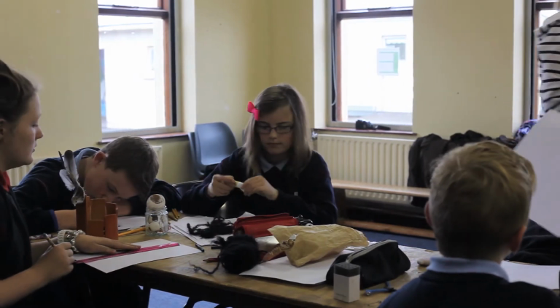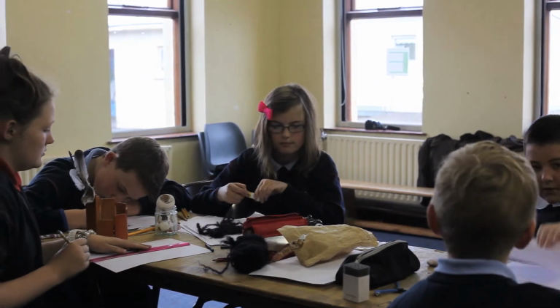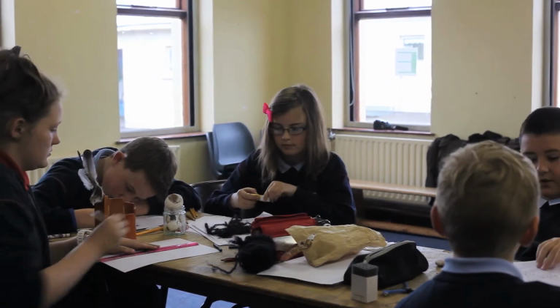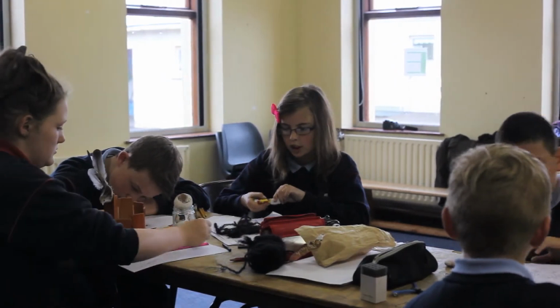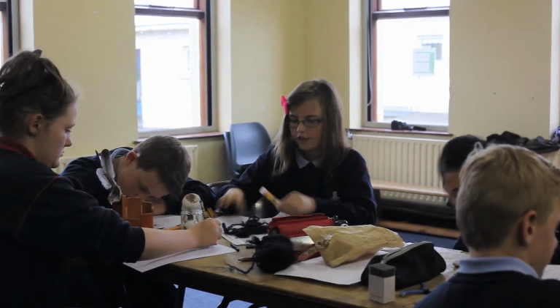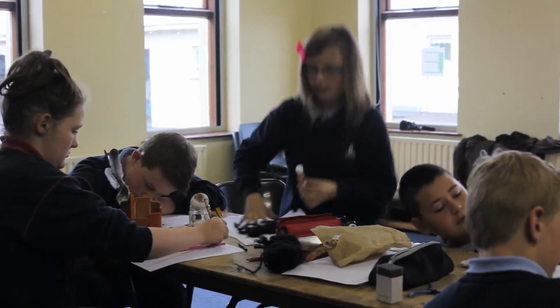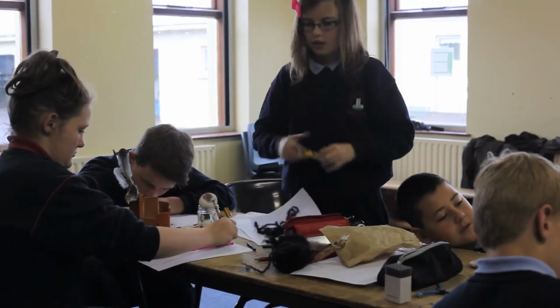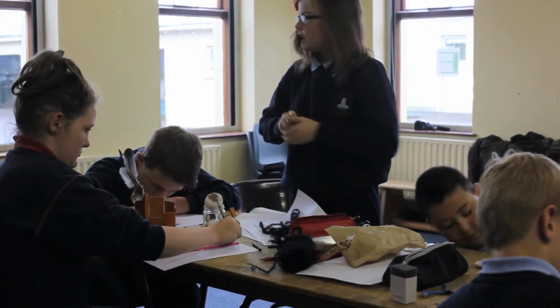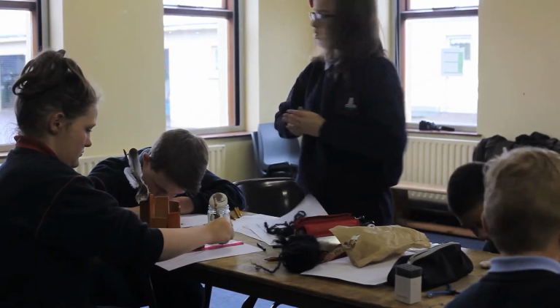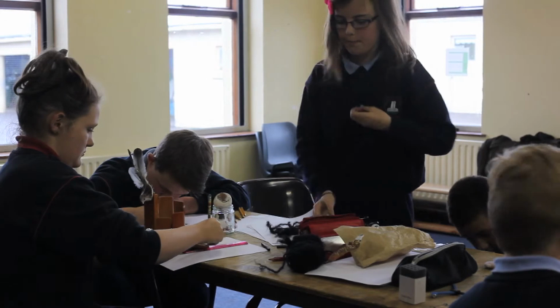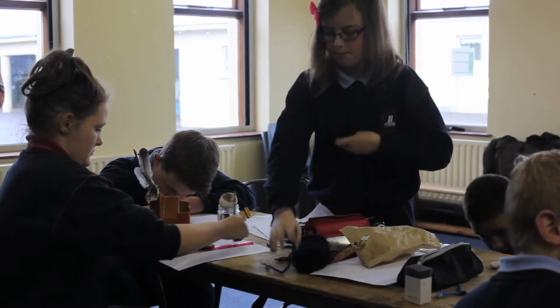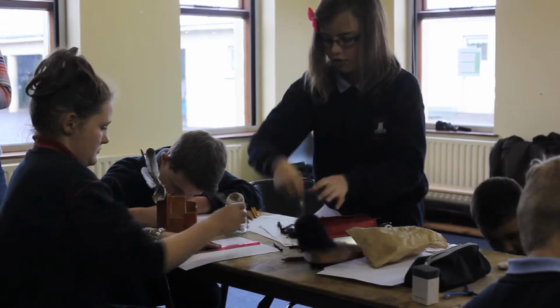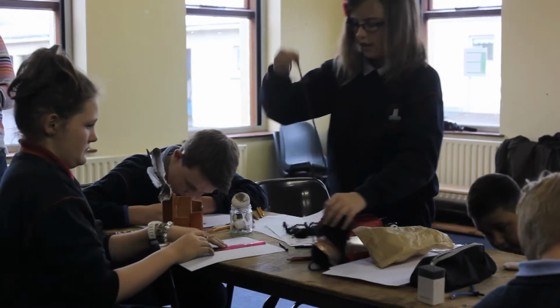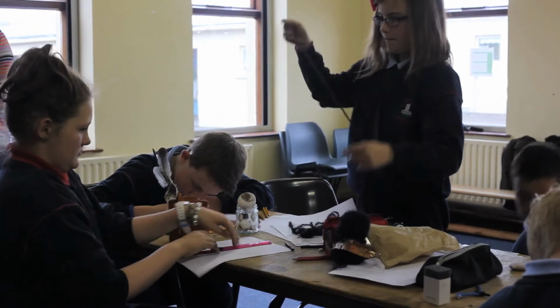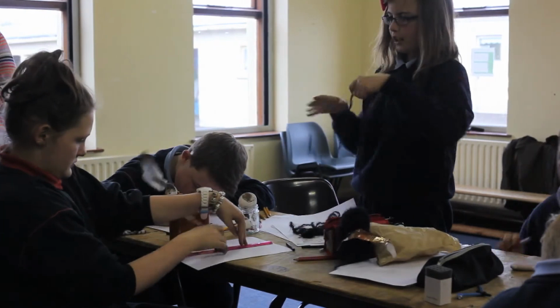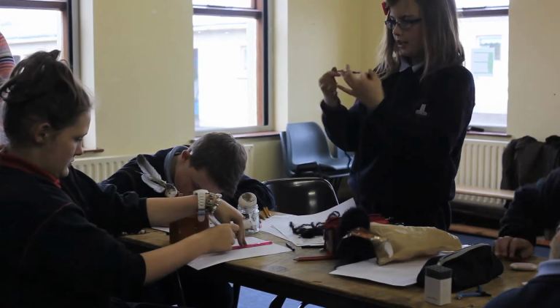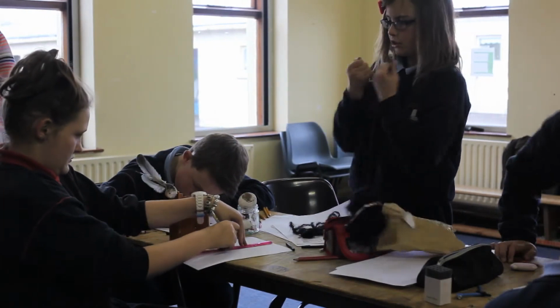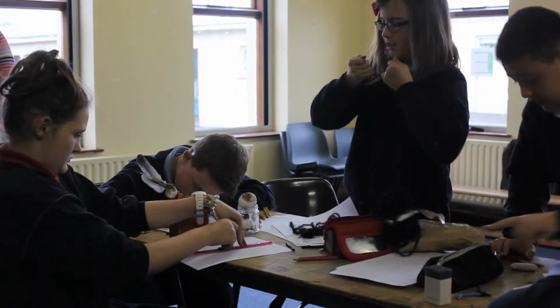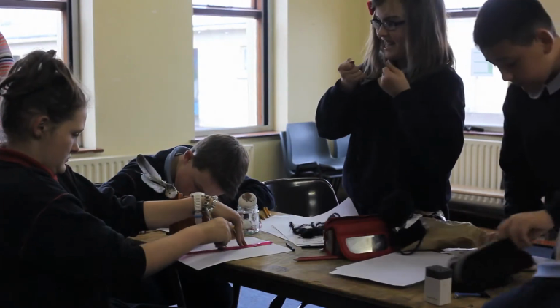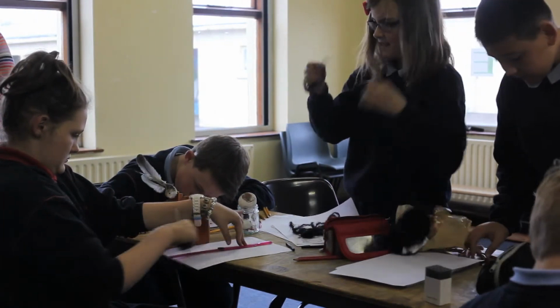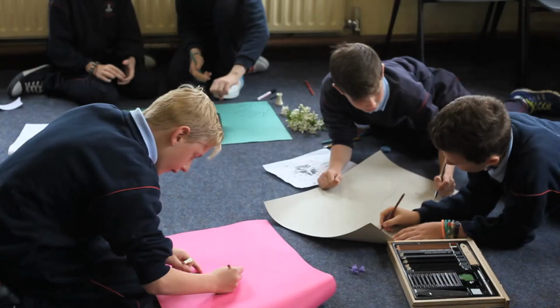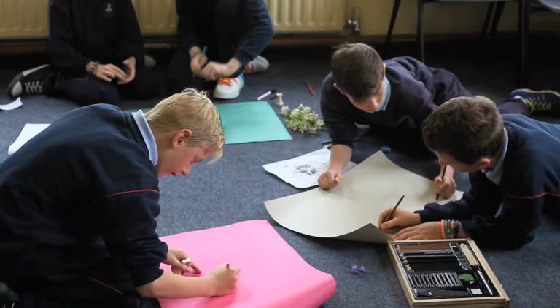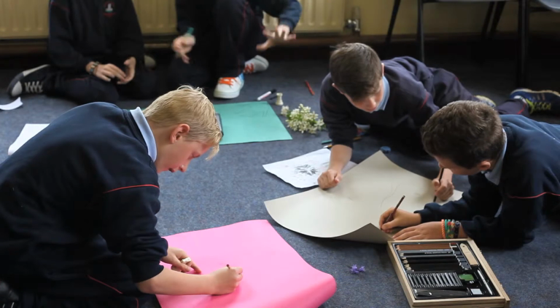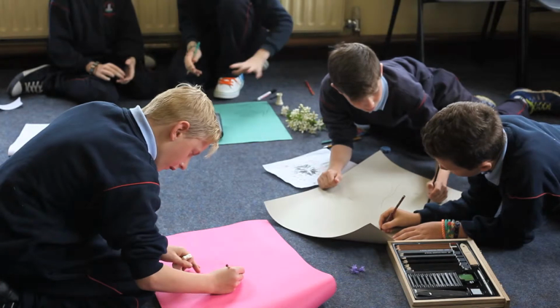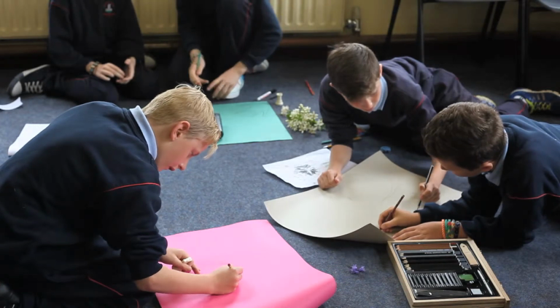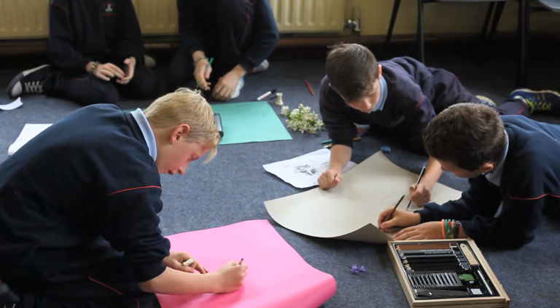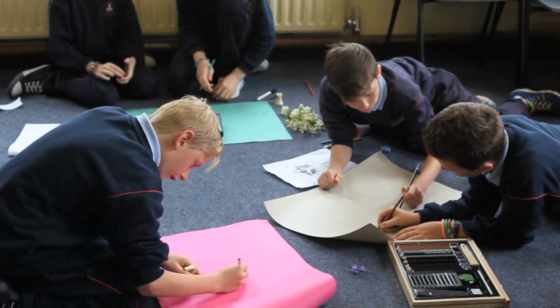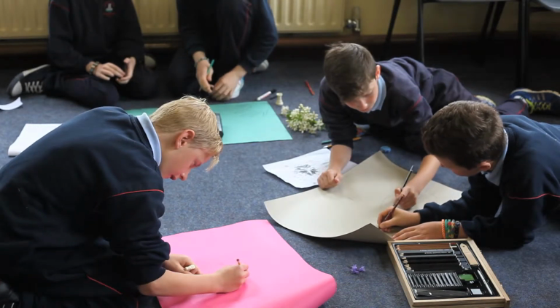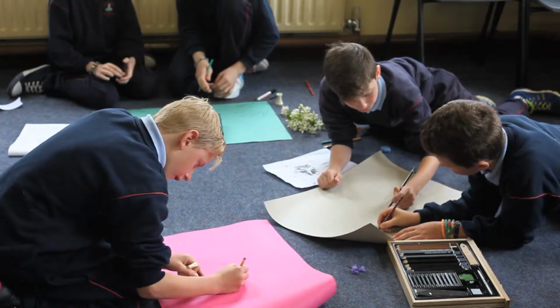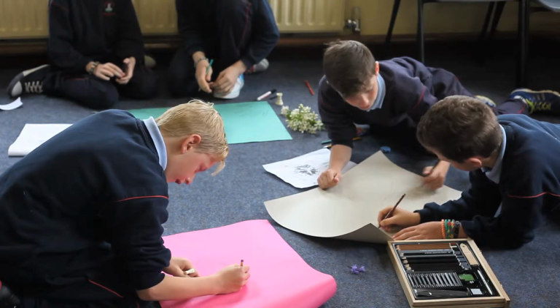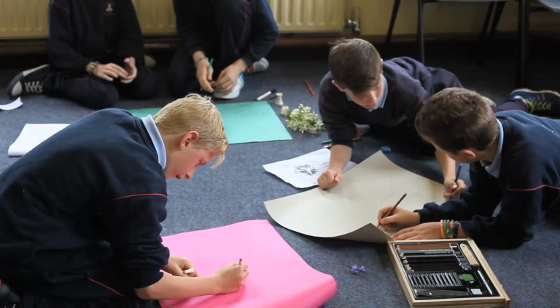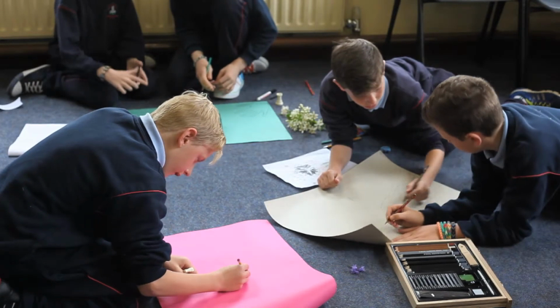For her presentation this time, she picked up again on the ideas of placement and unusual perspectives, also focusing on light and darkness within the drawings, discussing how the tonal qualities are important in the absence of colour.